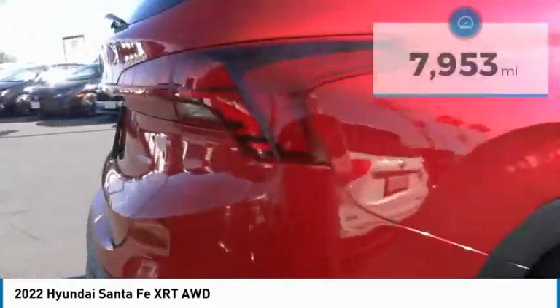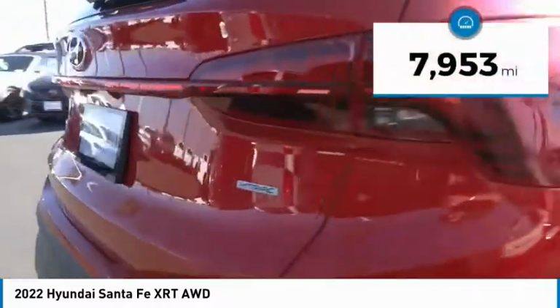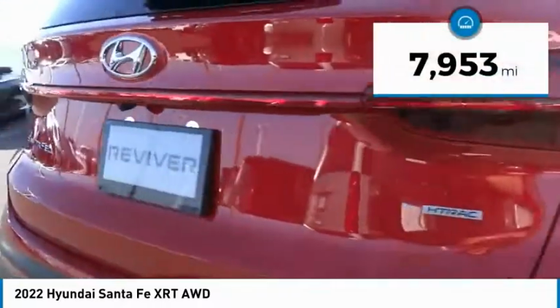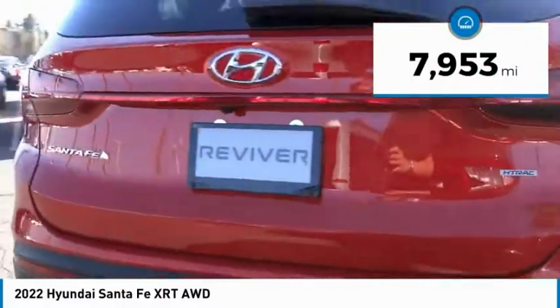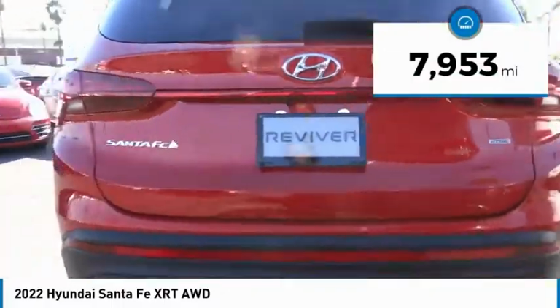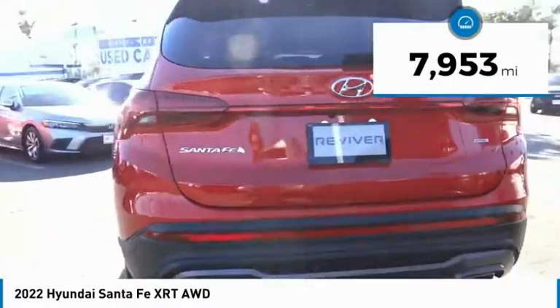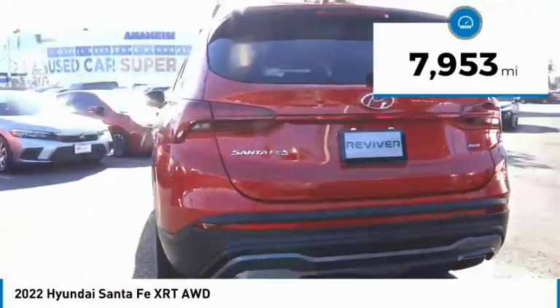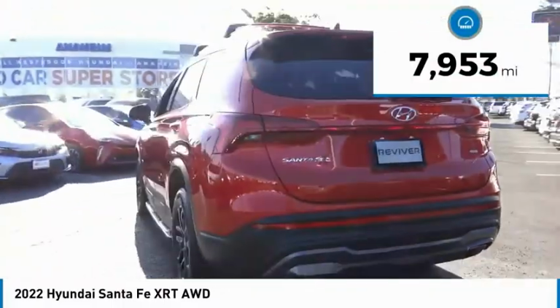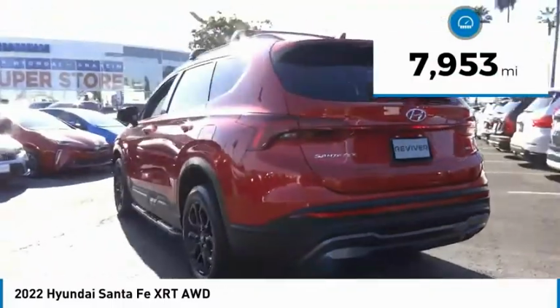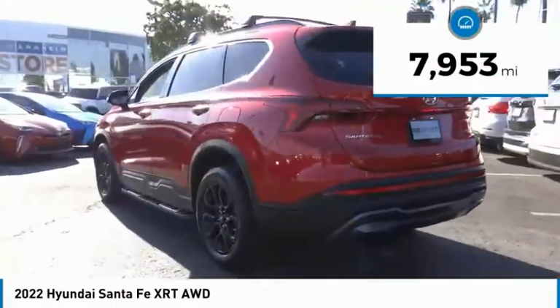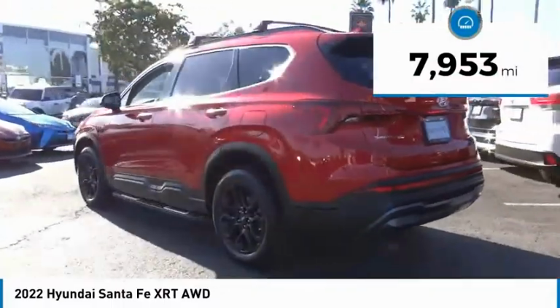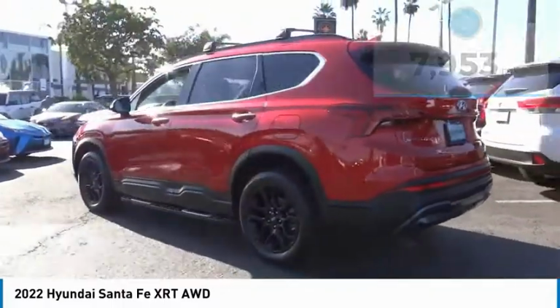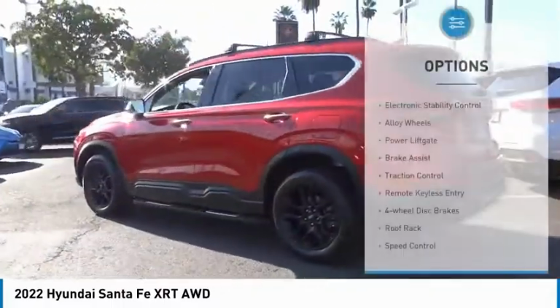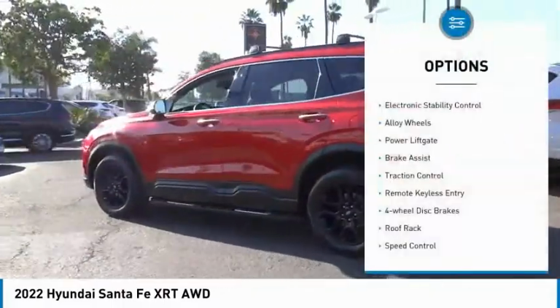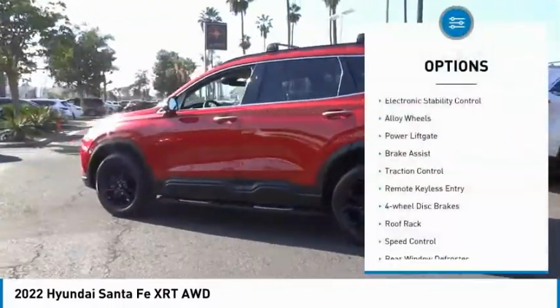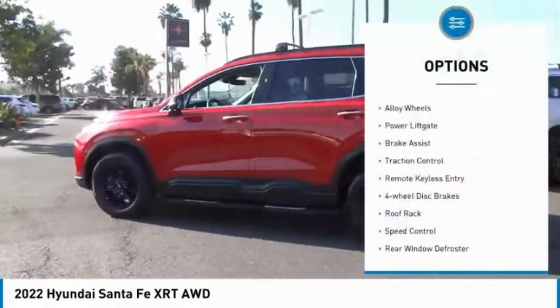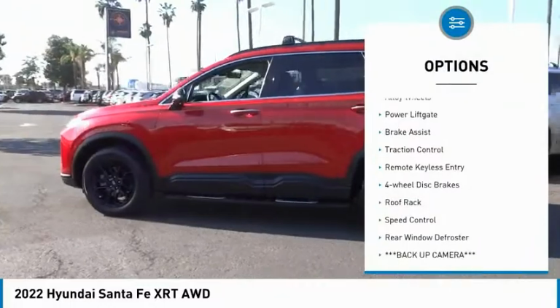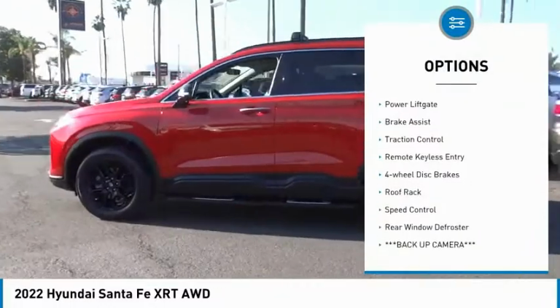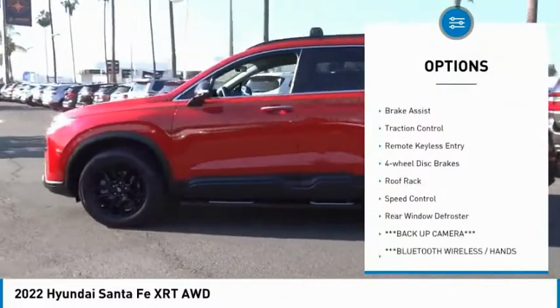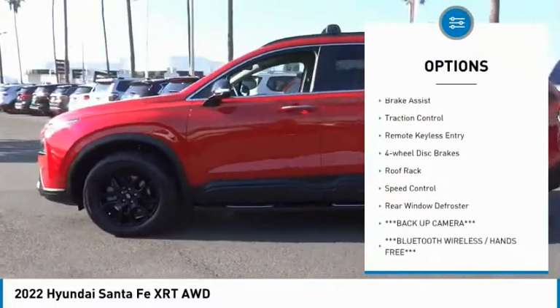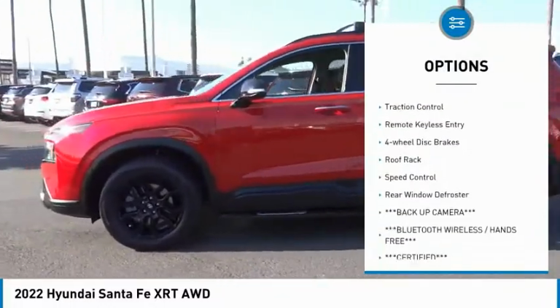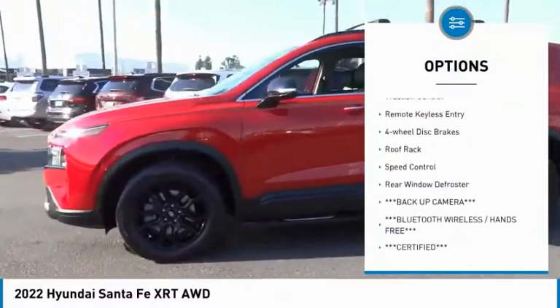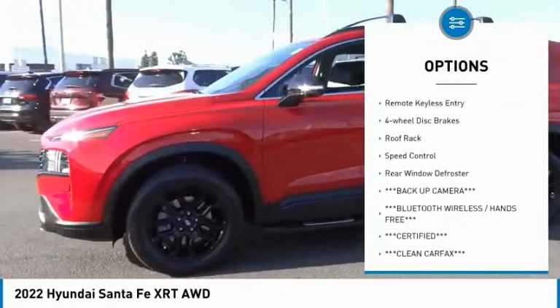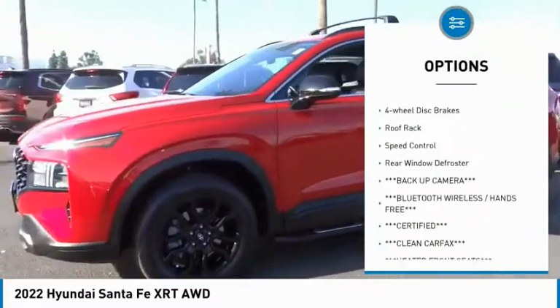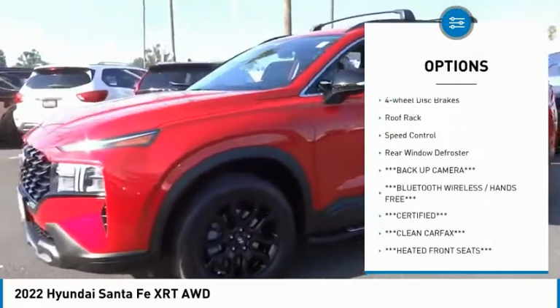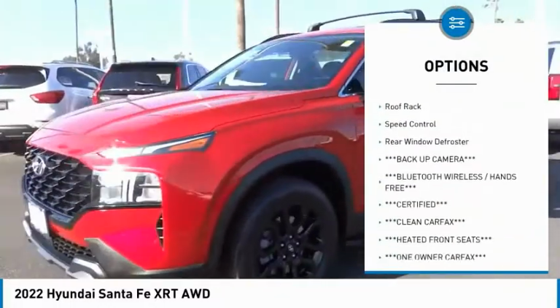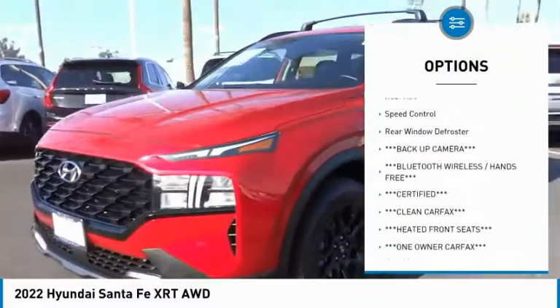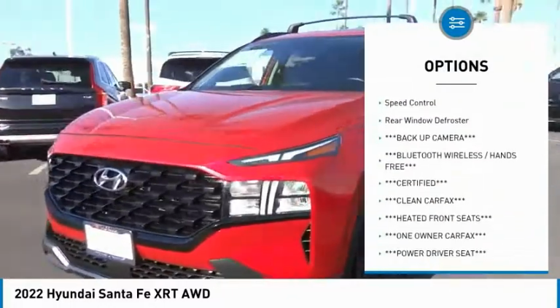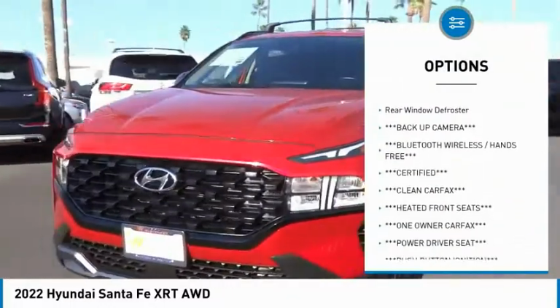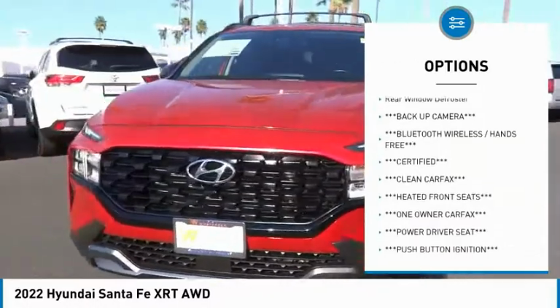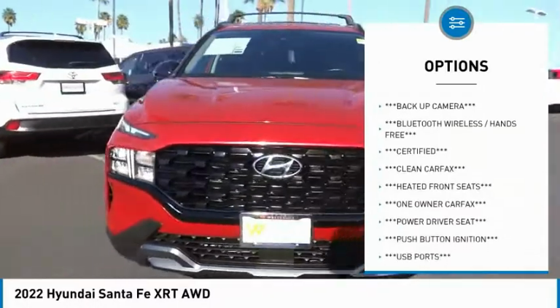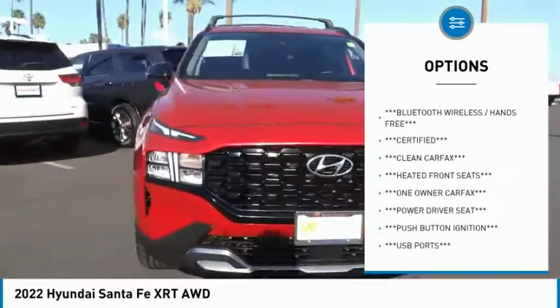This vehicle has less than 8,000 miles. Here are some of this vehicle's great options: electronic stability control, alloy wheels, power liftgate, brake assist, traction control, remote keyless entry.